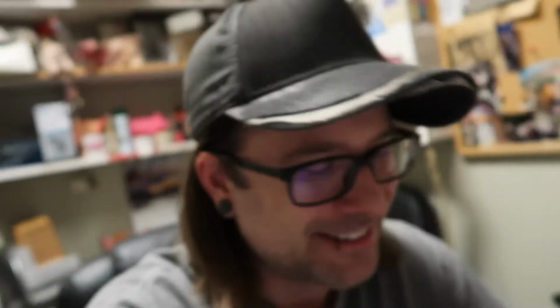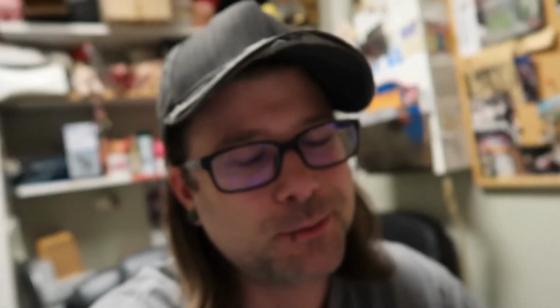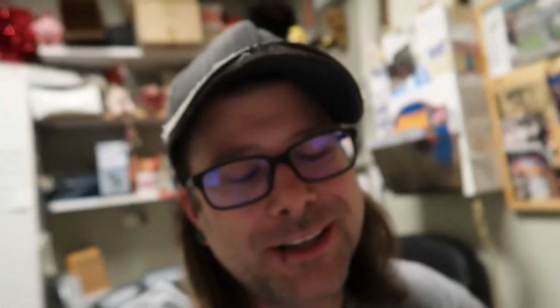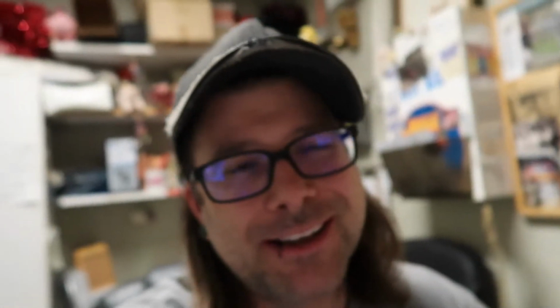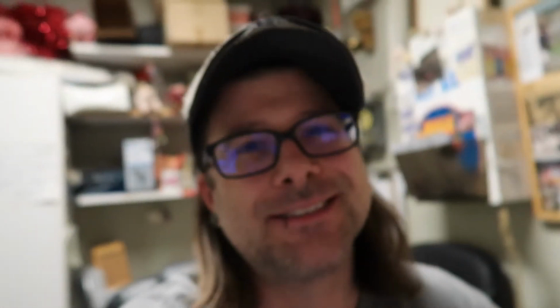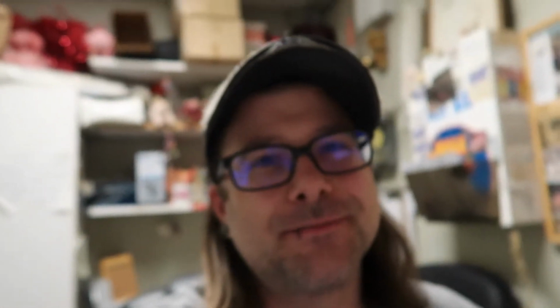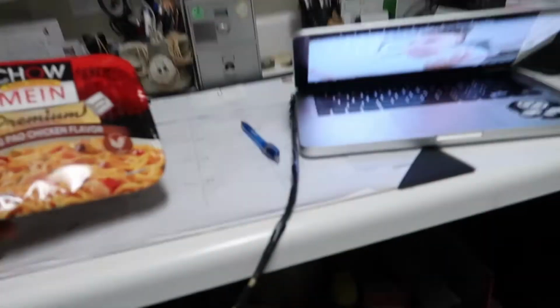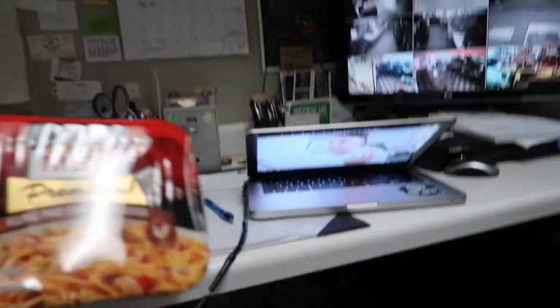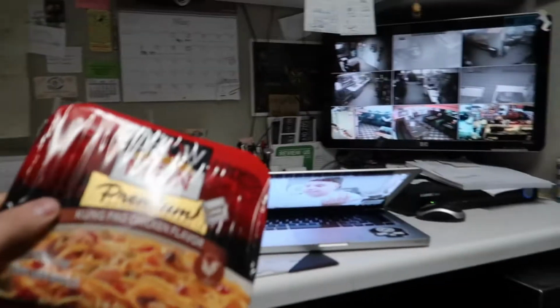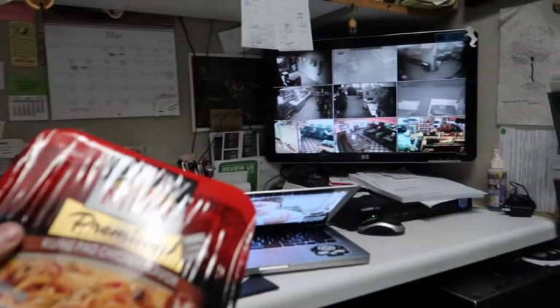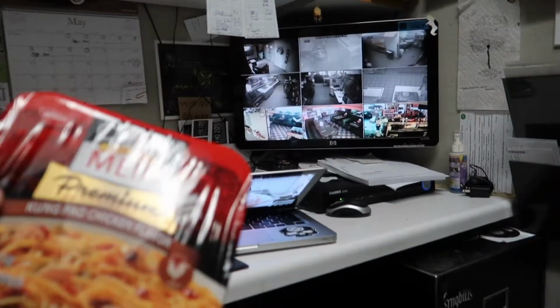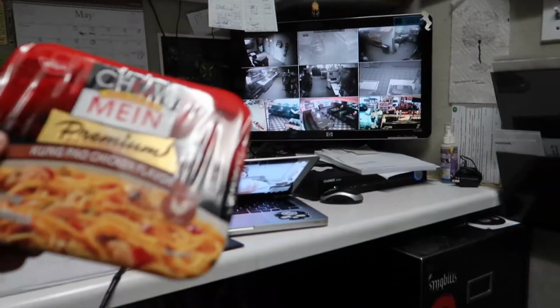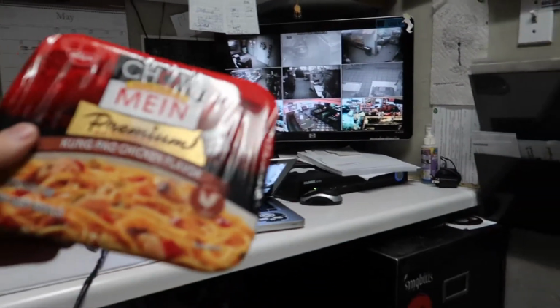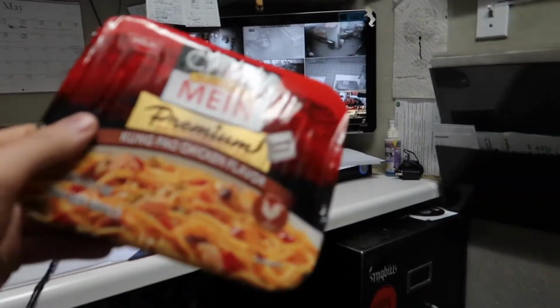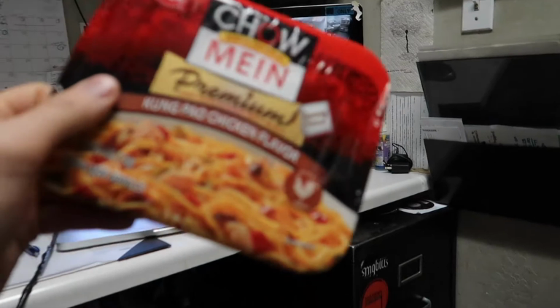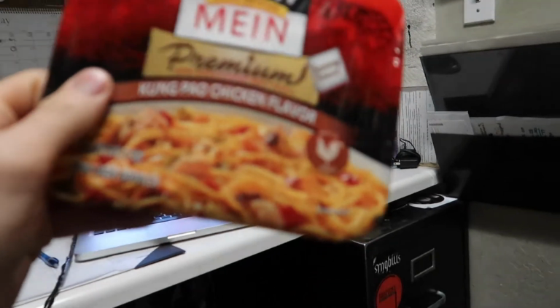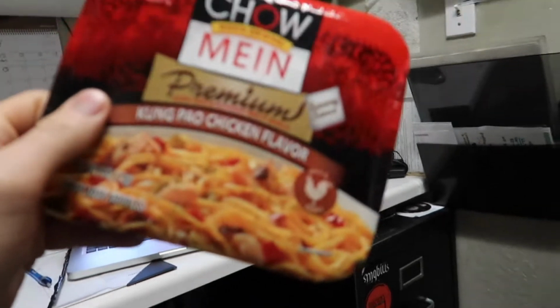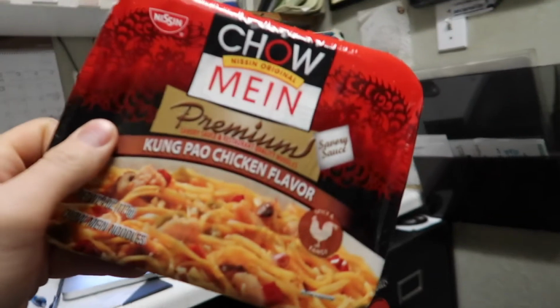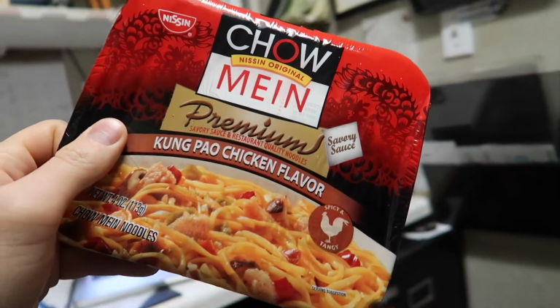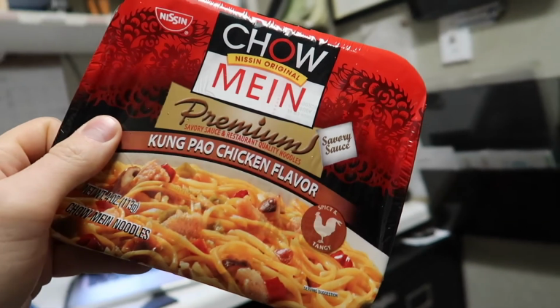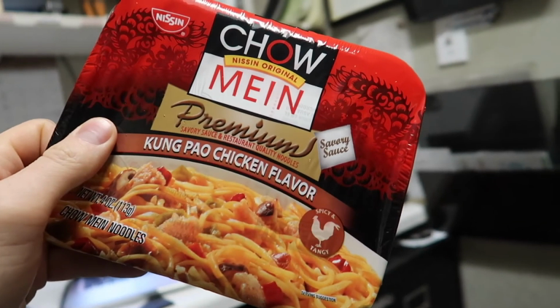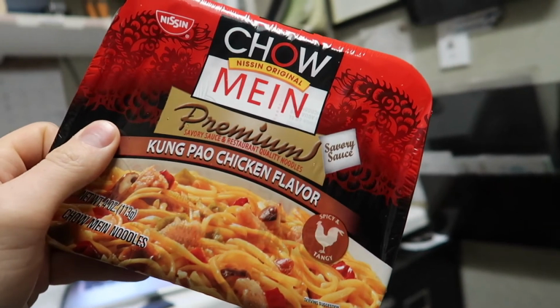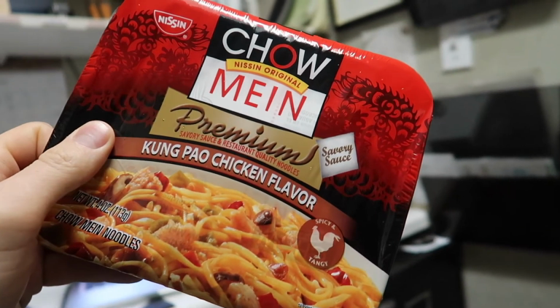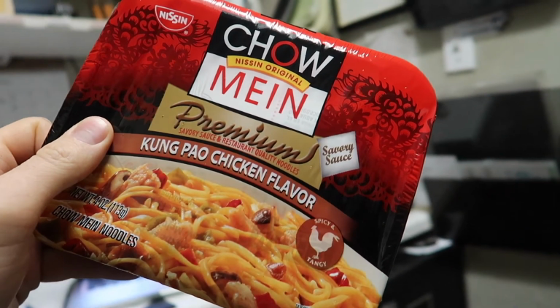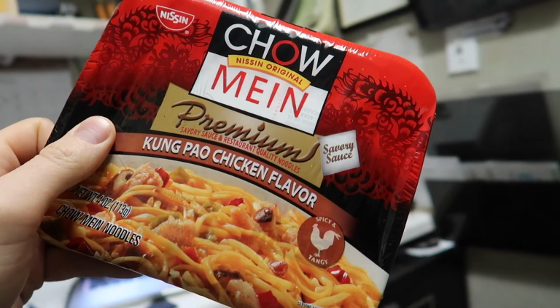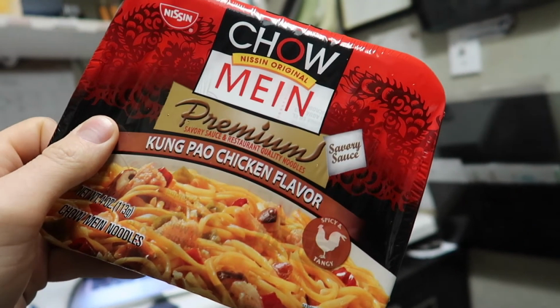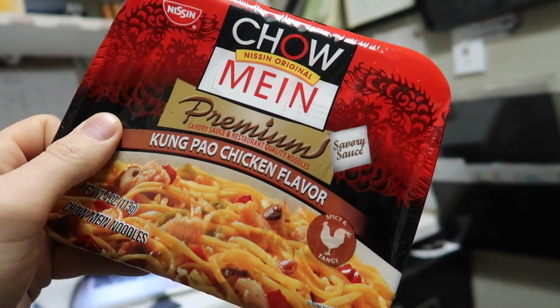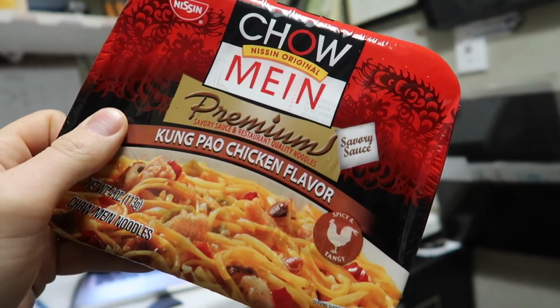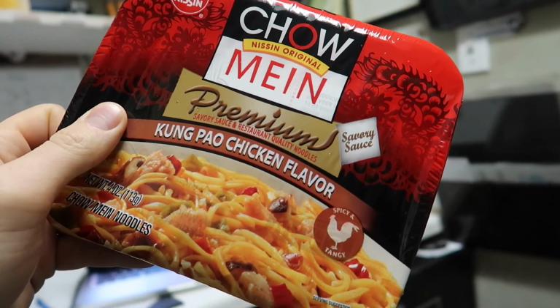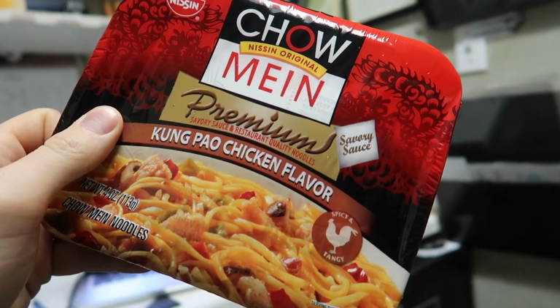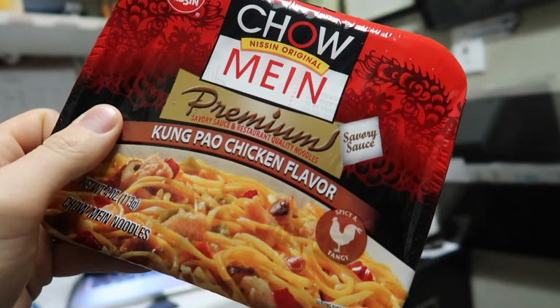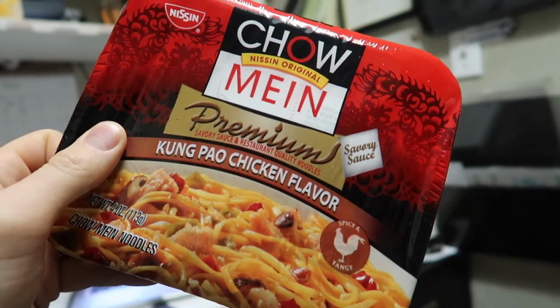Good morning, guys. Do you want to know how to make some amazing ramen? First, find some ramen.